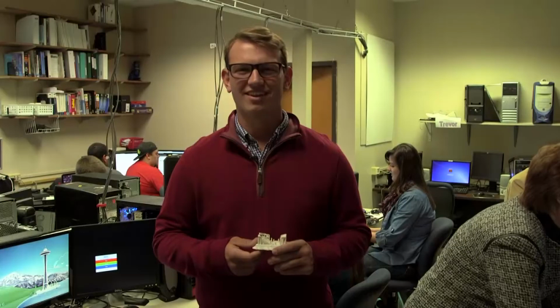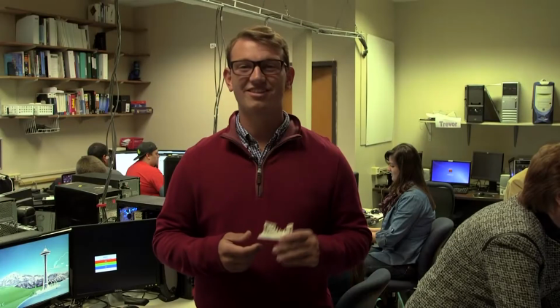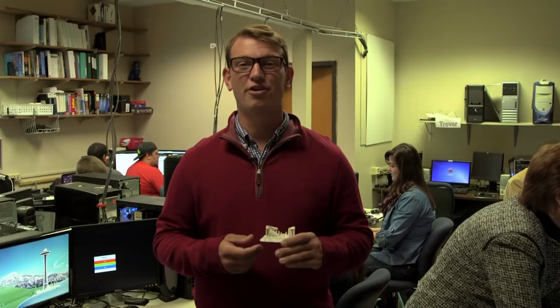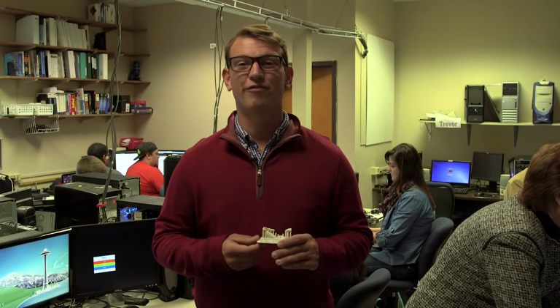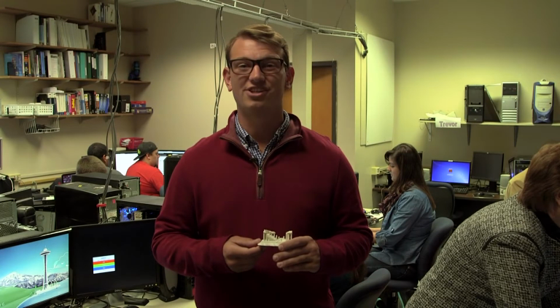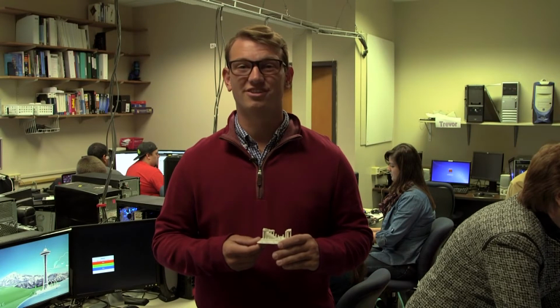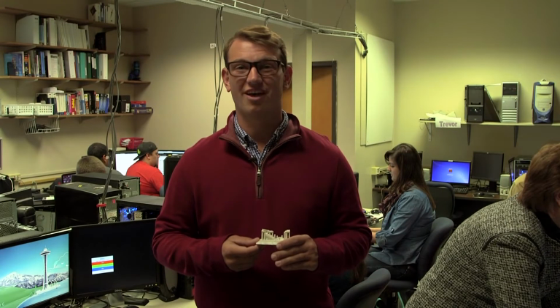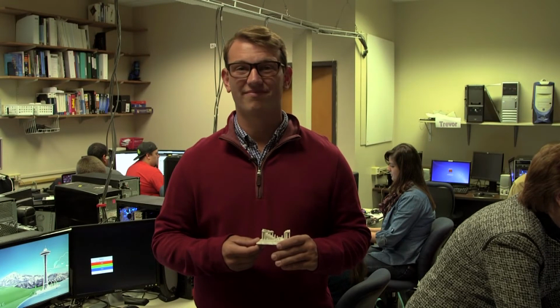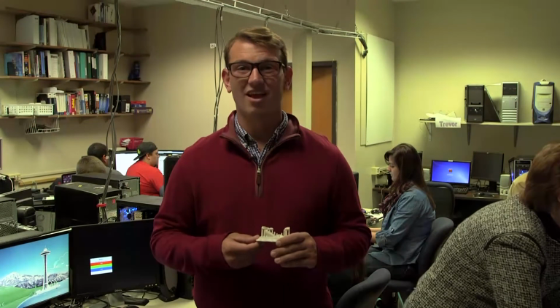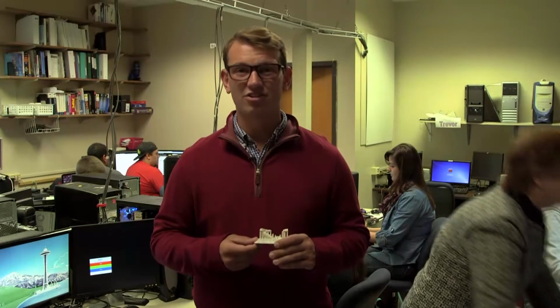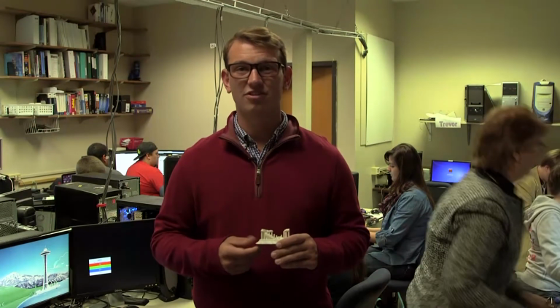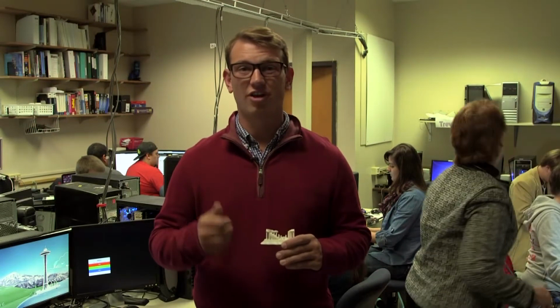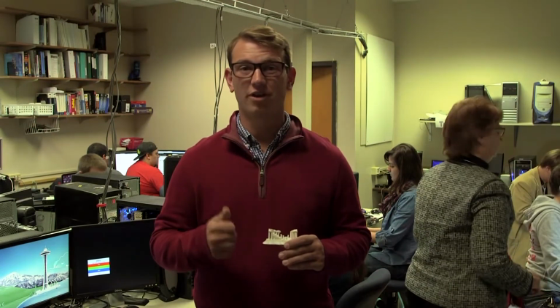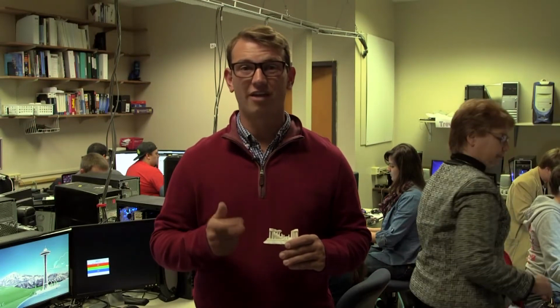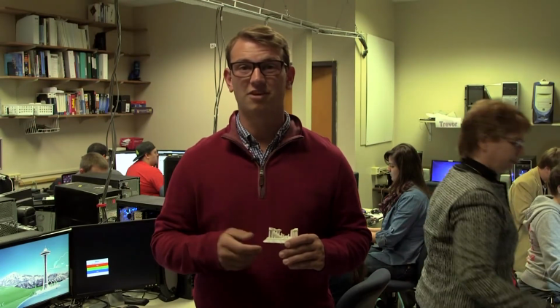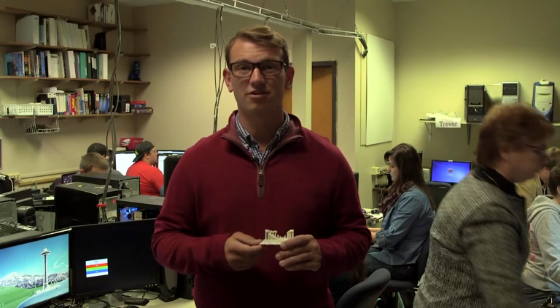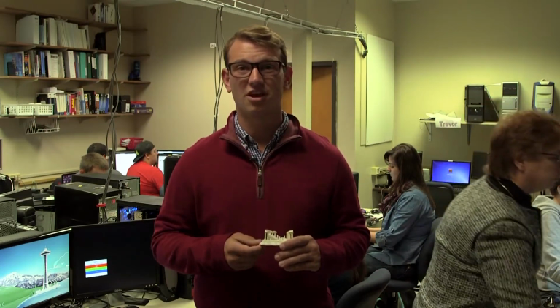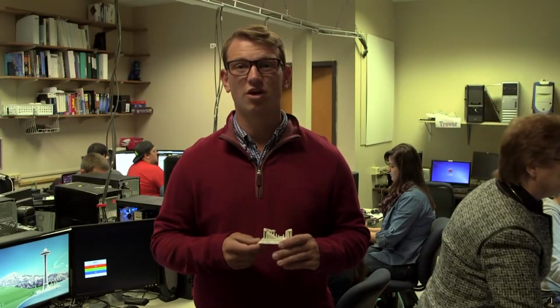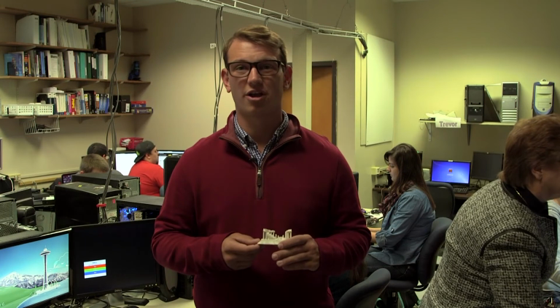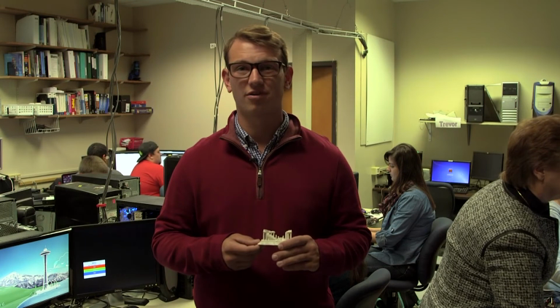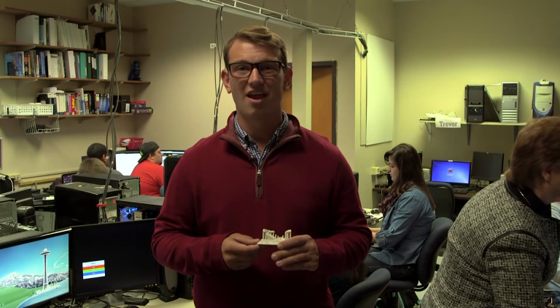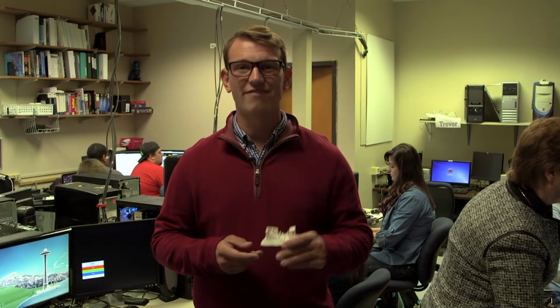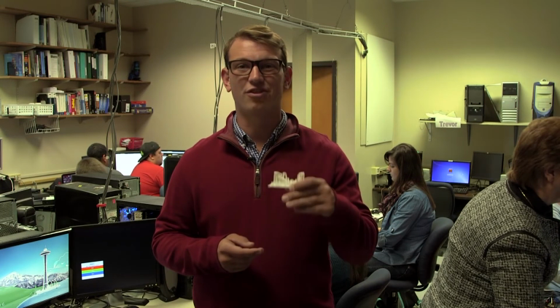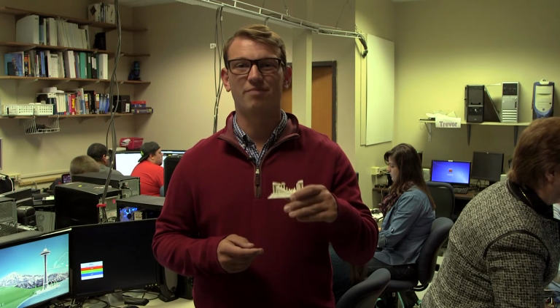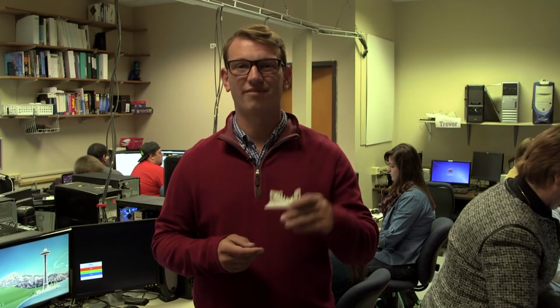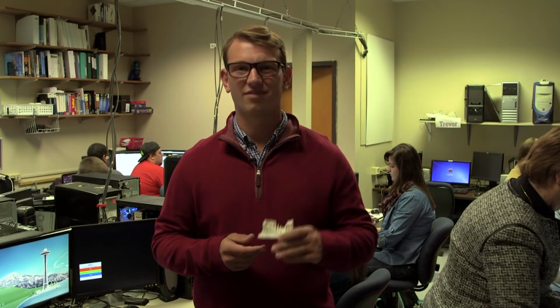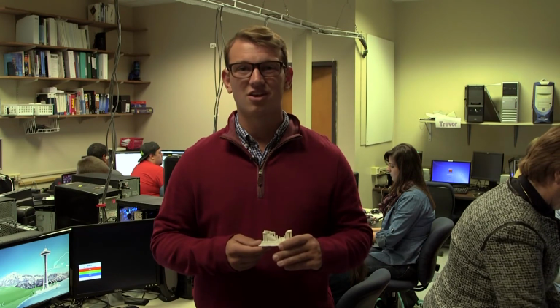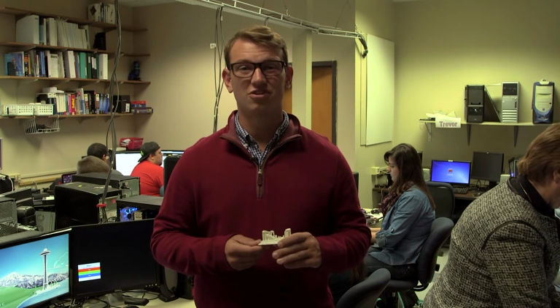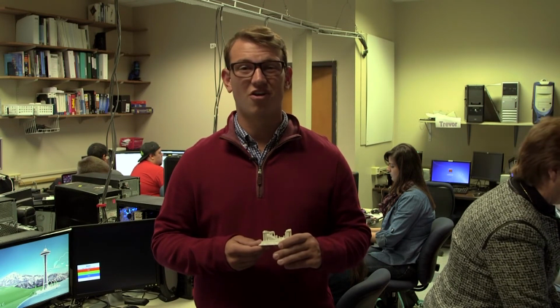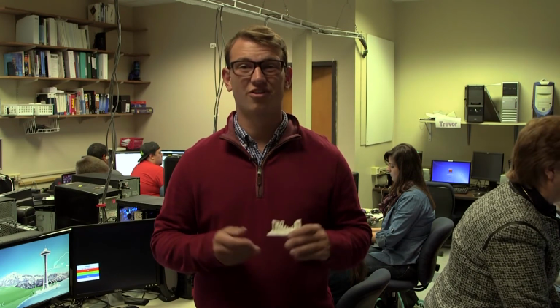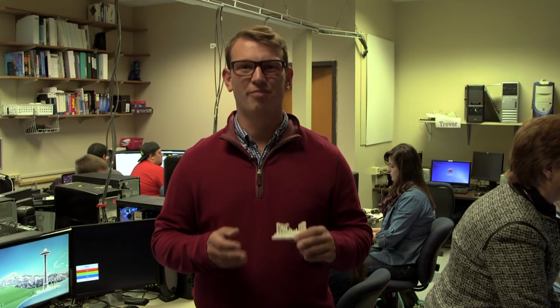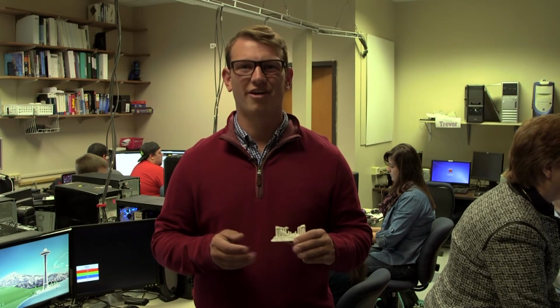This is the Computer Information Systems Lab. Here students will learn how to build and fix computers, as well as write code. They even have a 3D printer. Students will call this their Learning Playground.